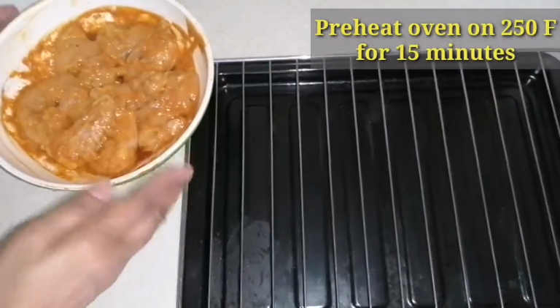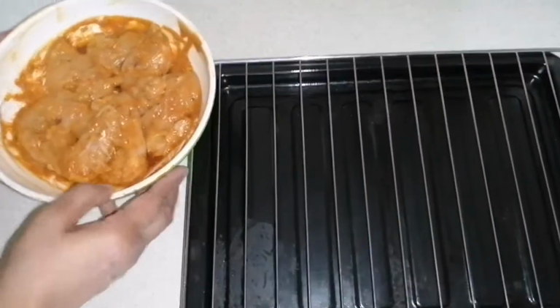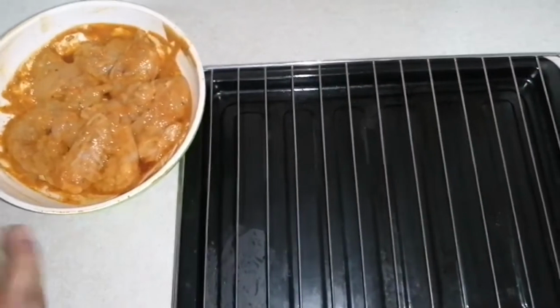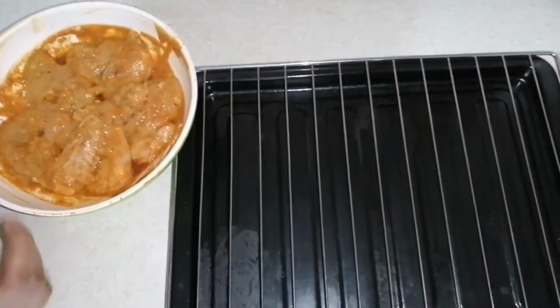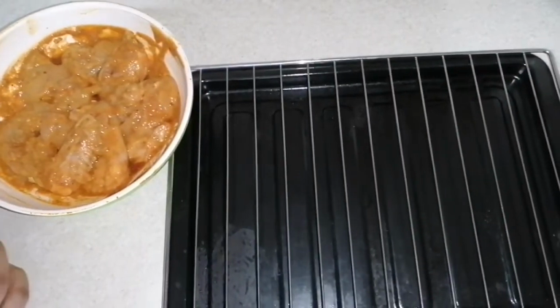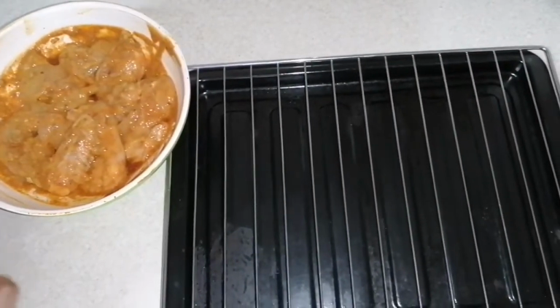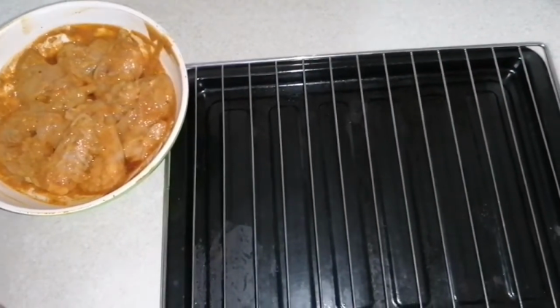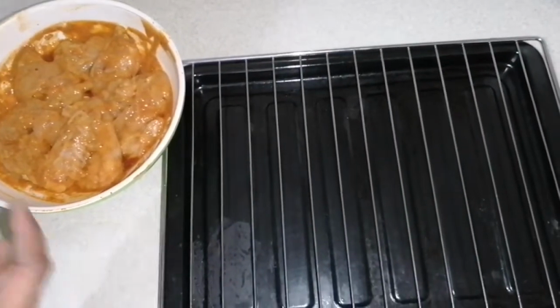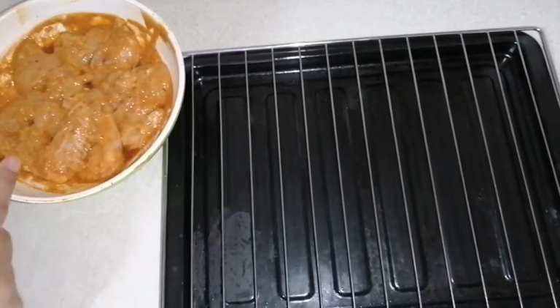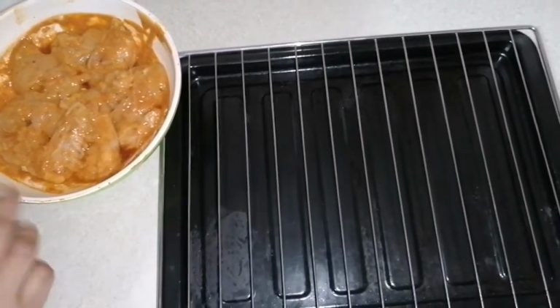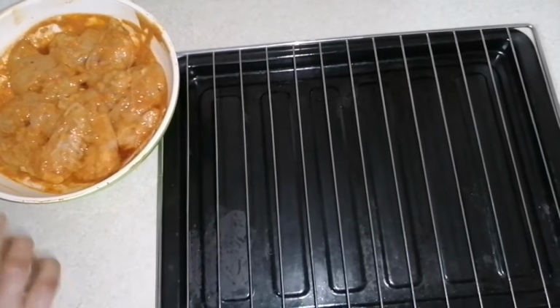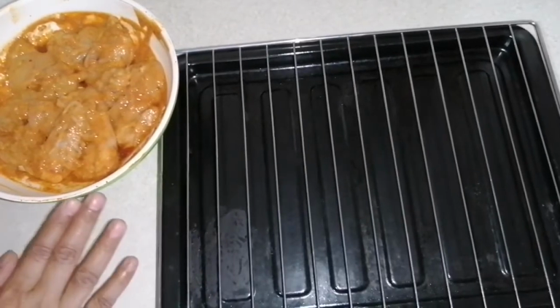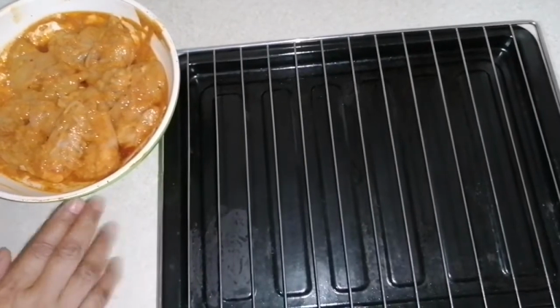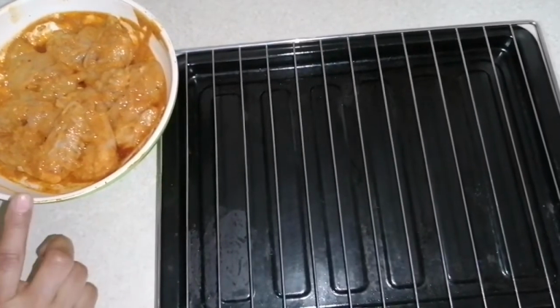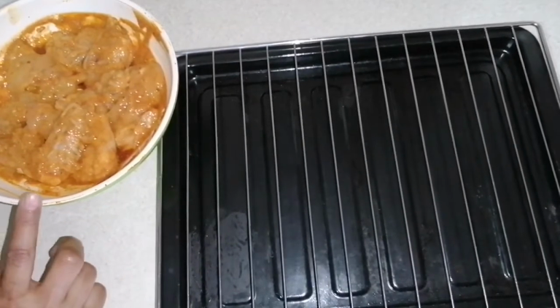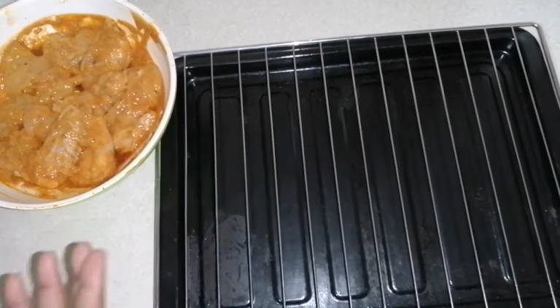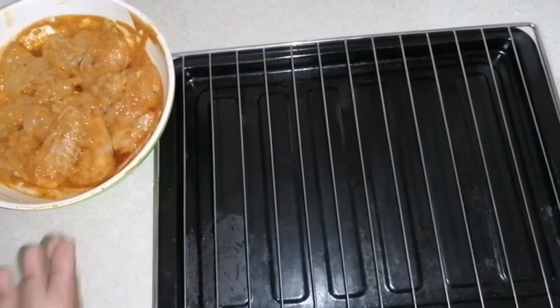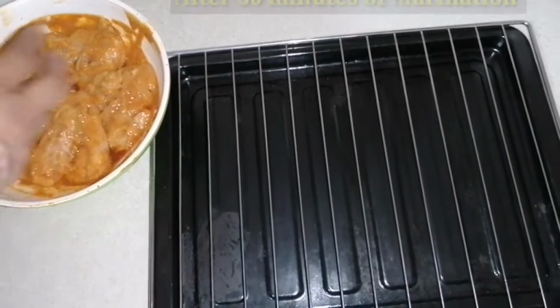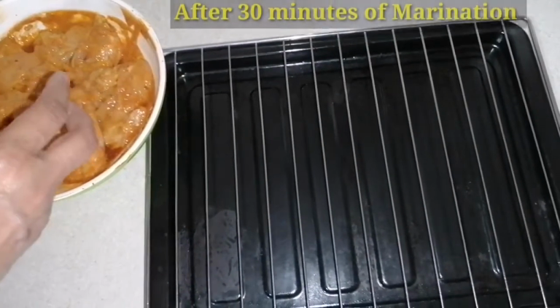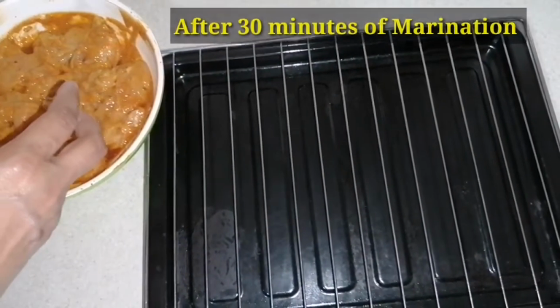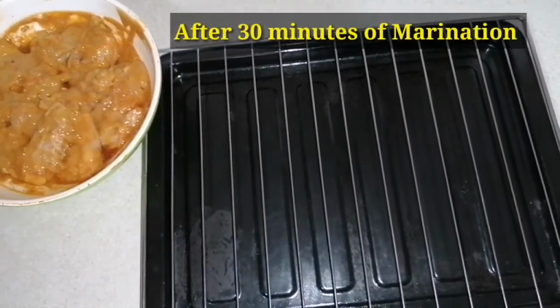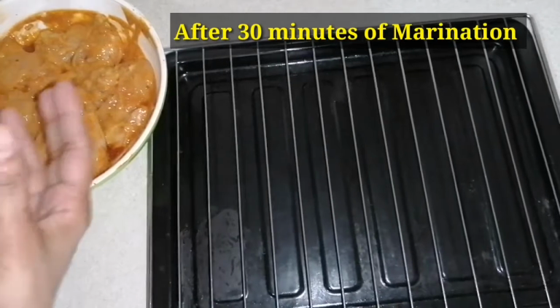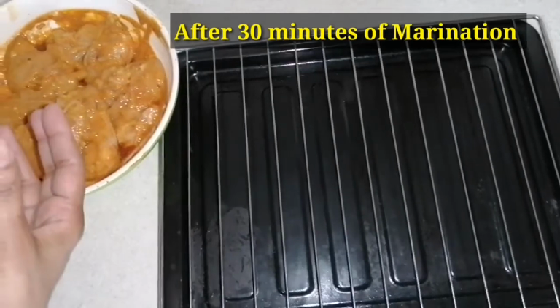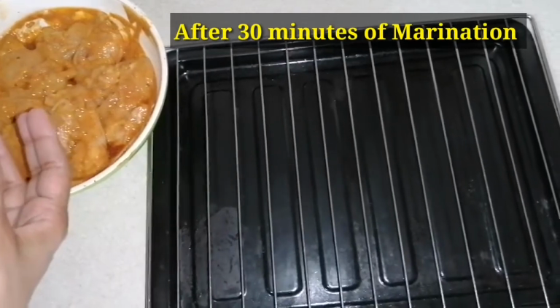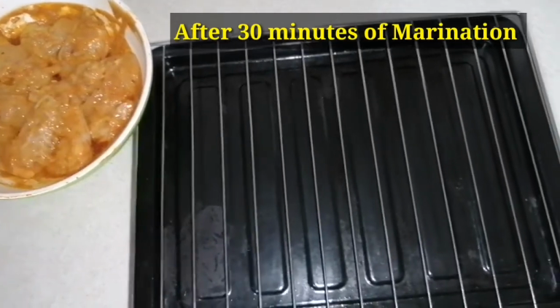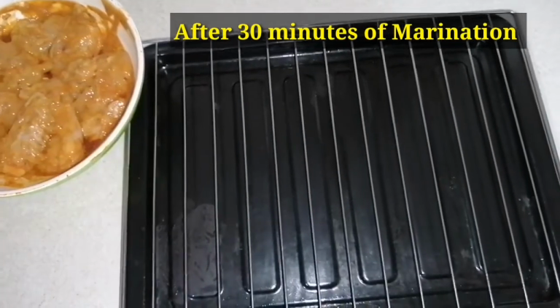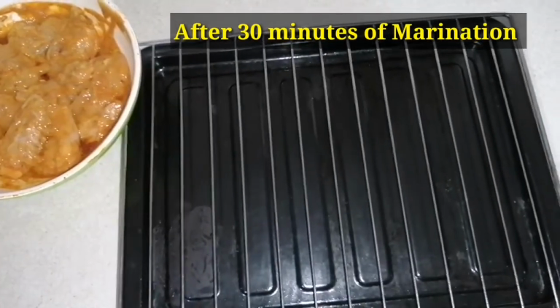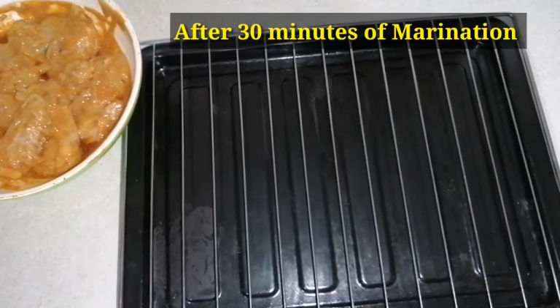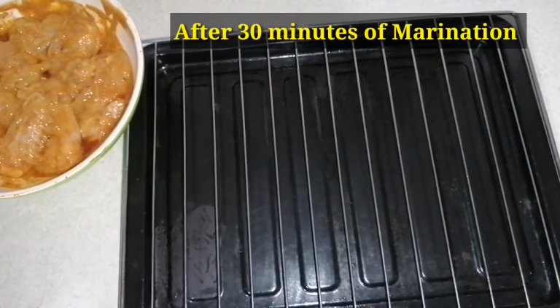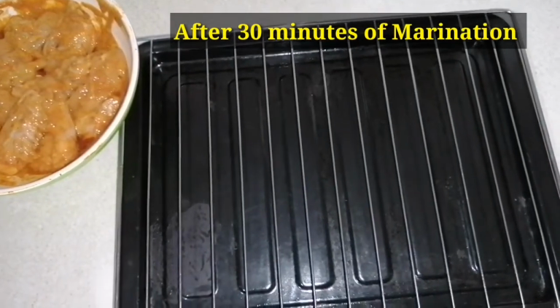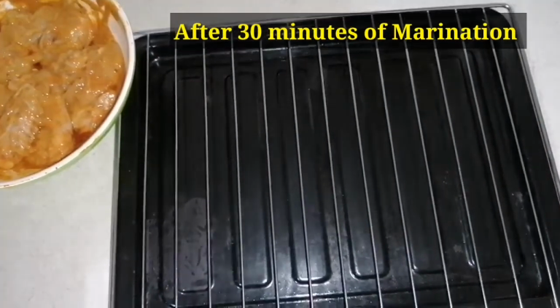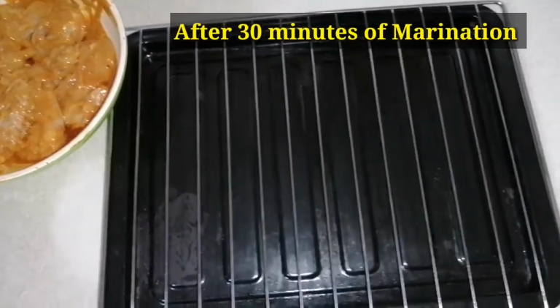Now we will put the wings in. If you can fry it, you will need oil to make it for the sauce.